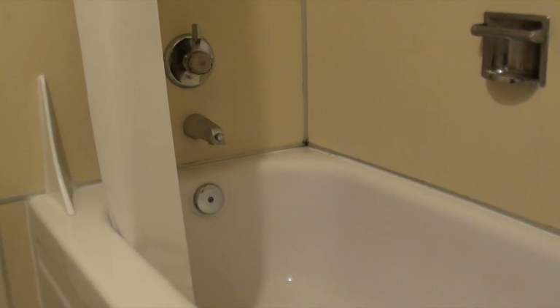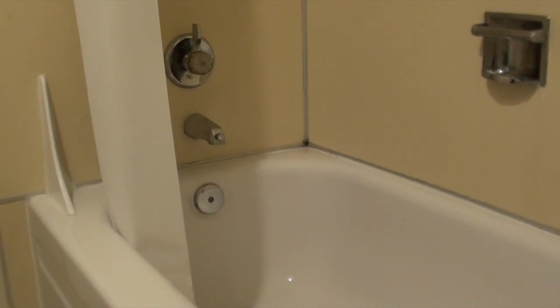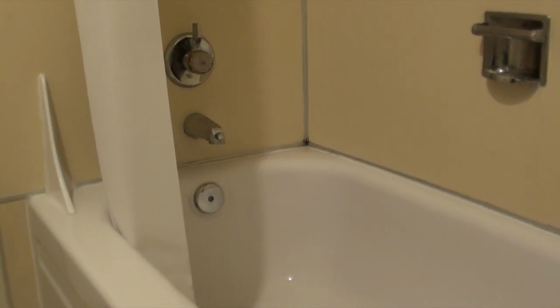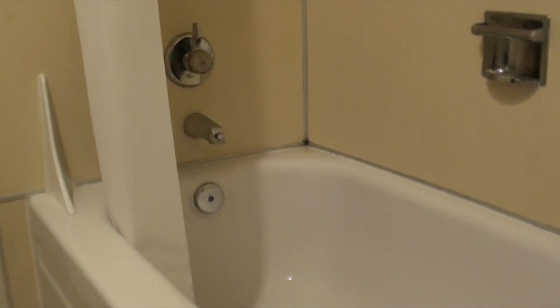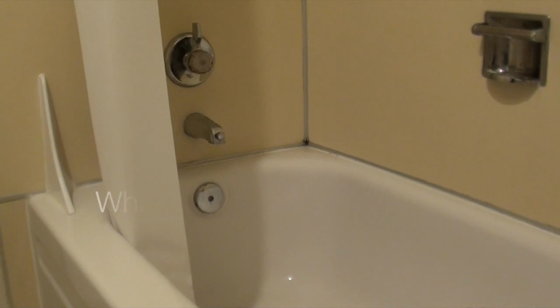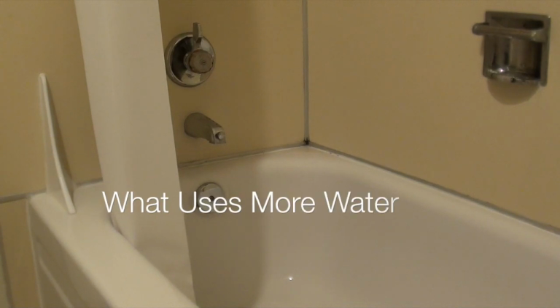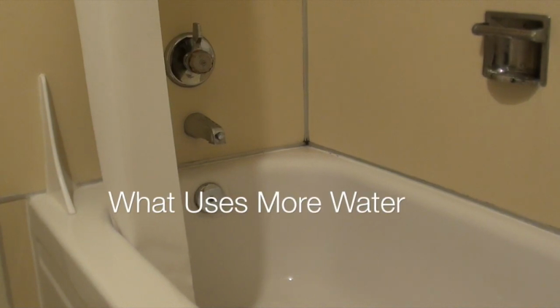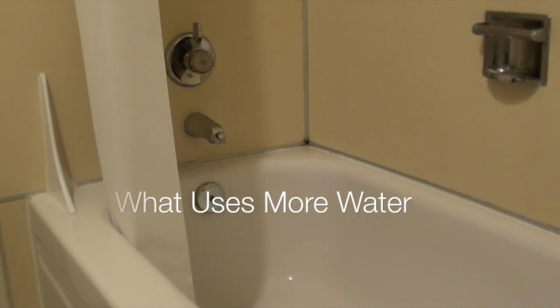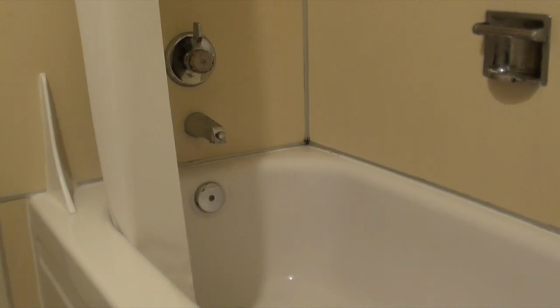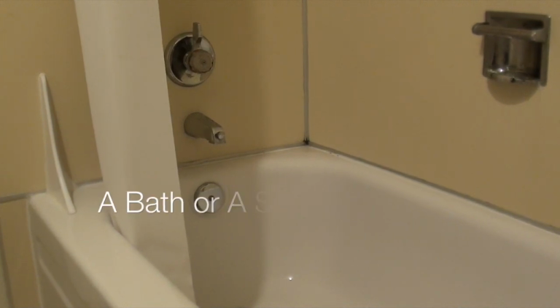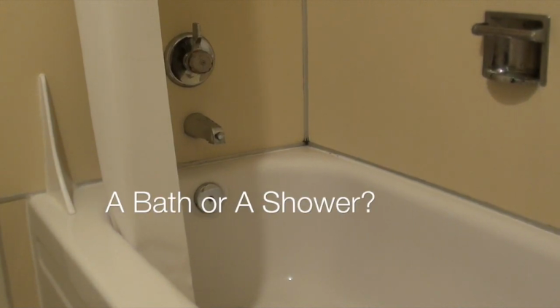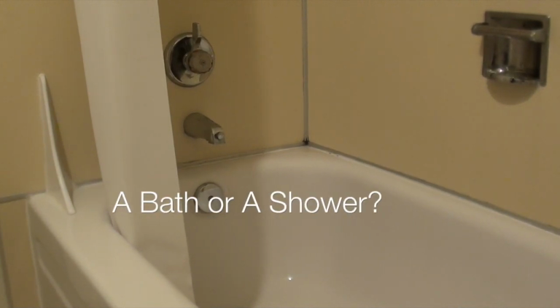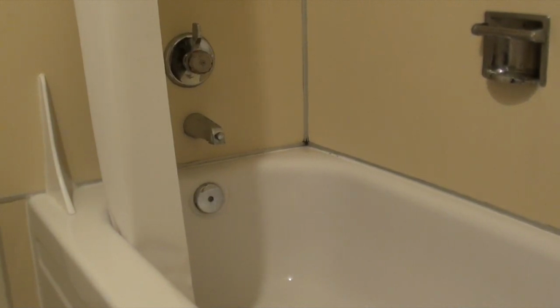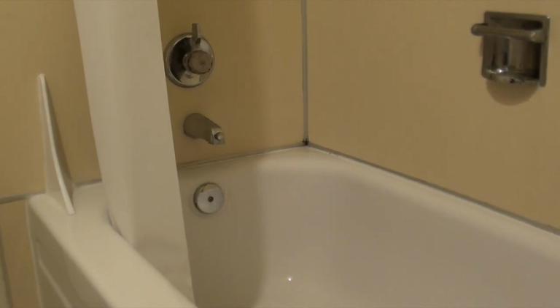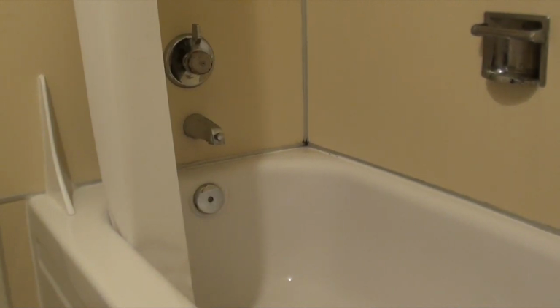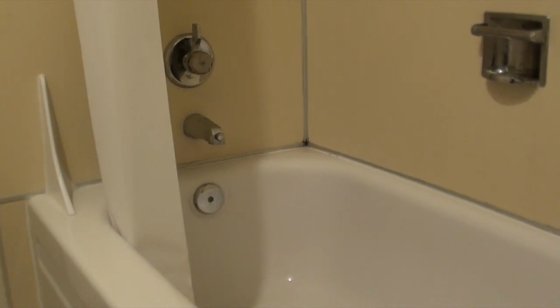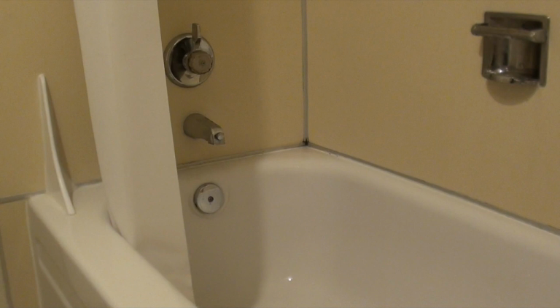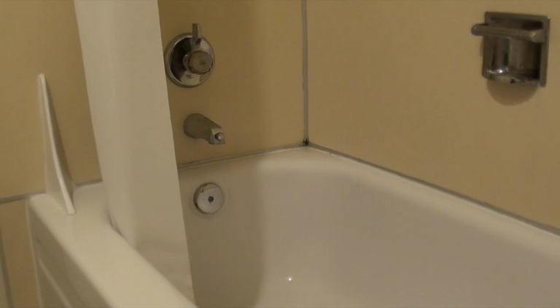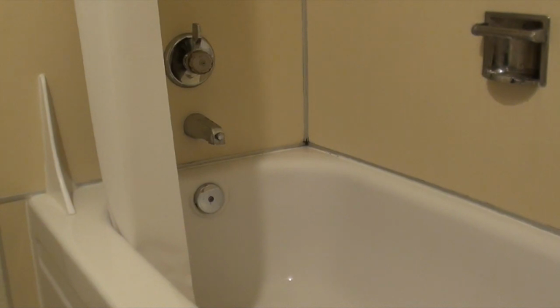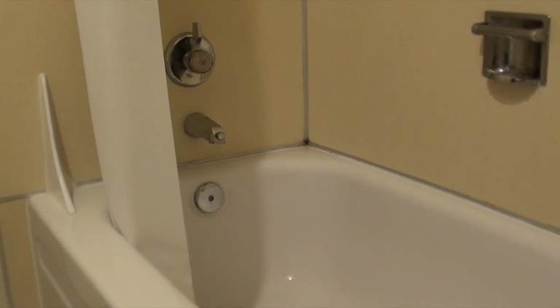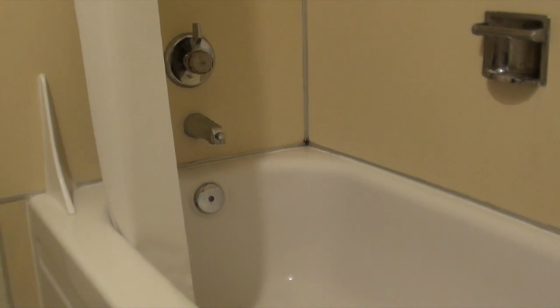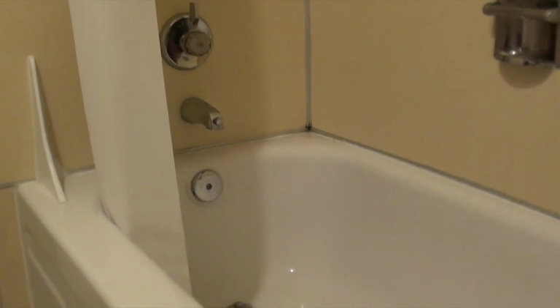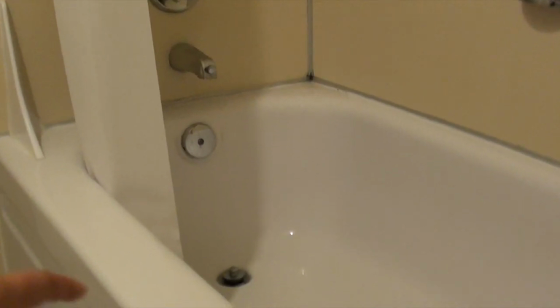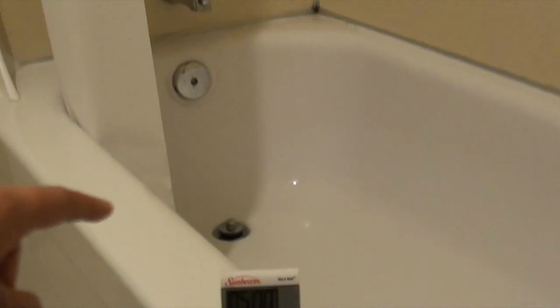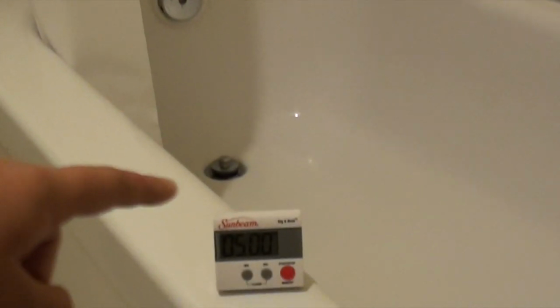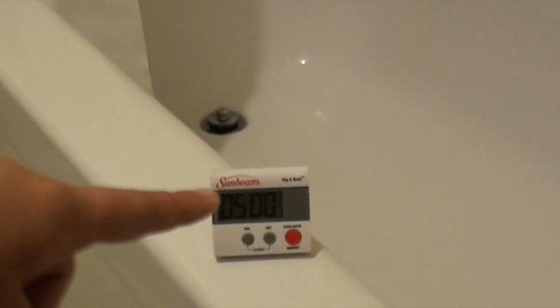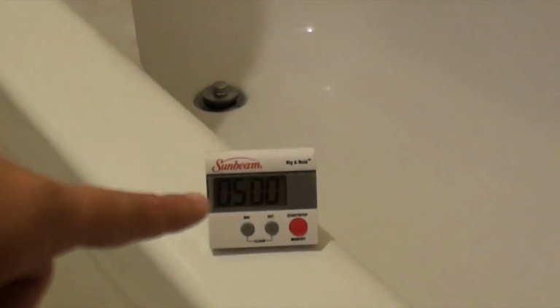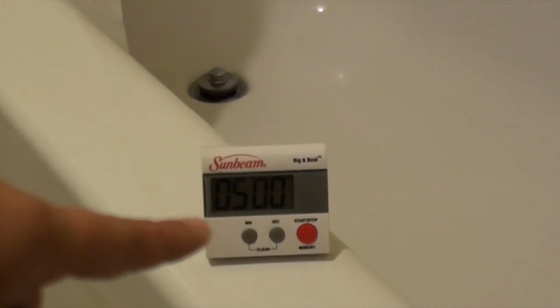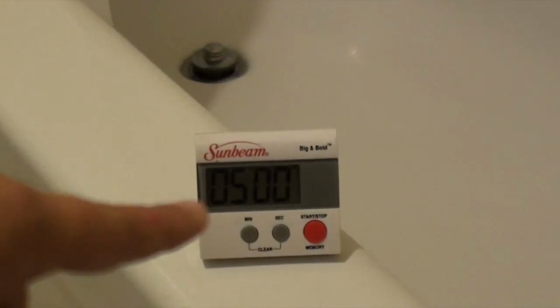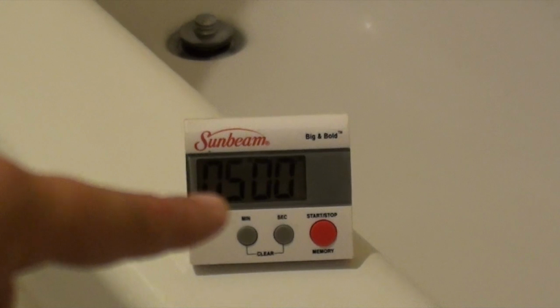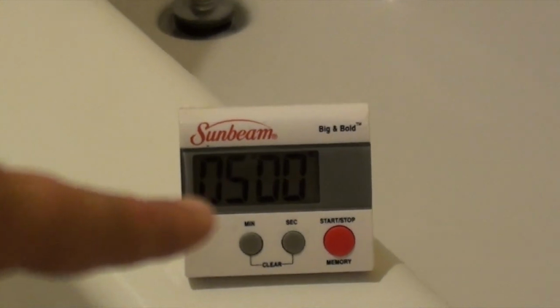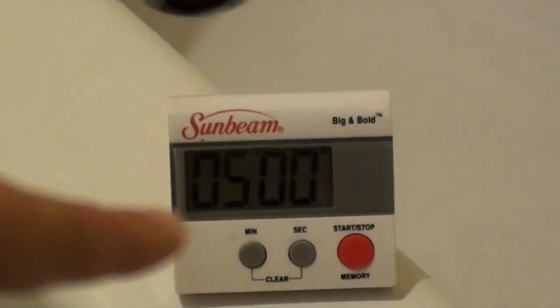My science experiment is: what uses more water, a bath or a shower? Today we are going to do the shower first. Down there there is a little timer that we set for 5 minutes.